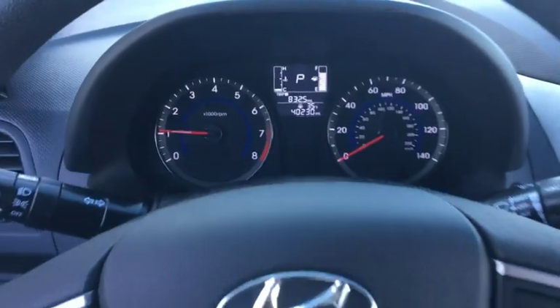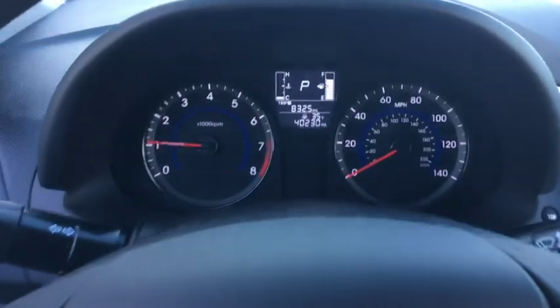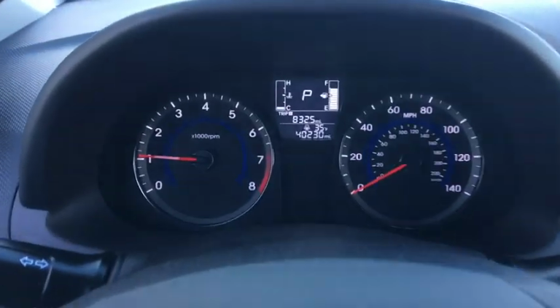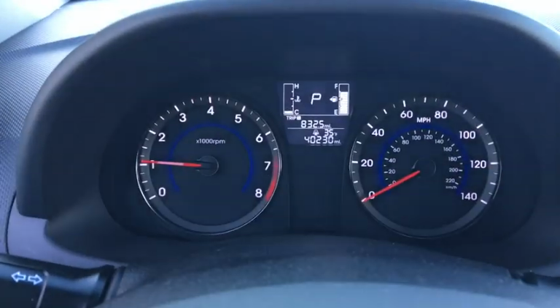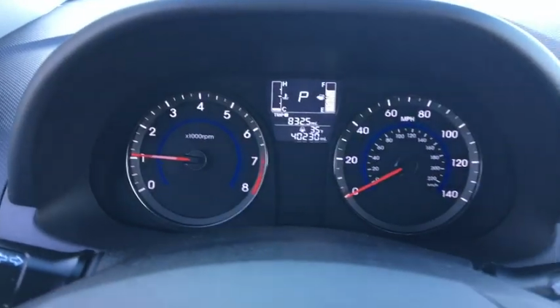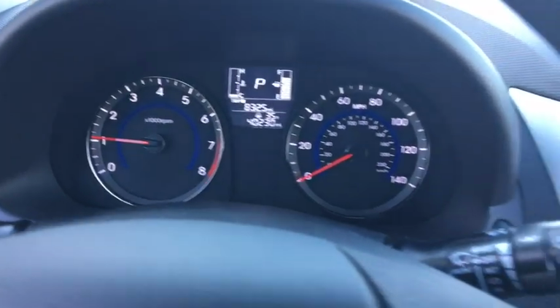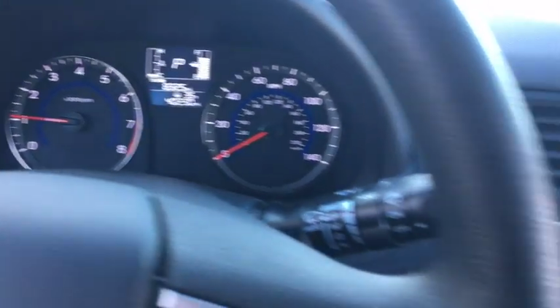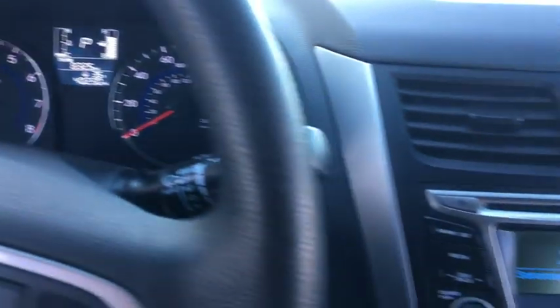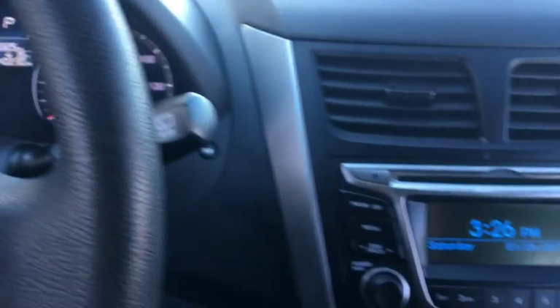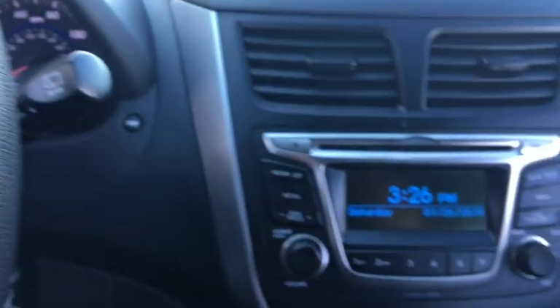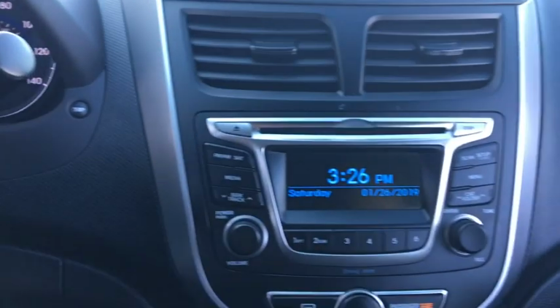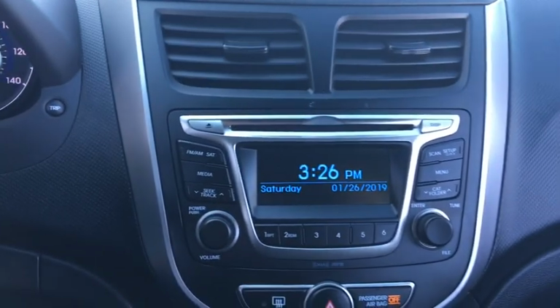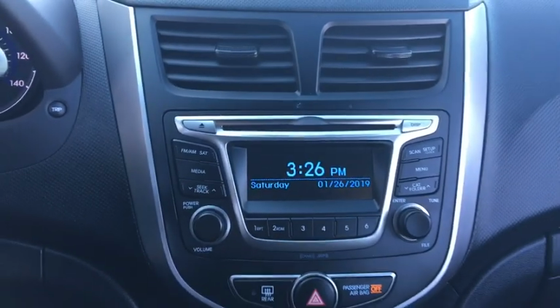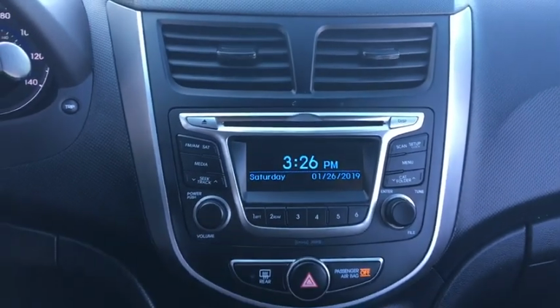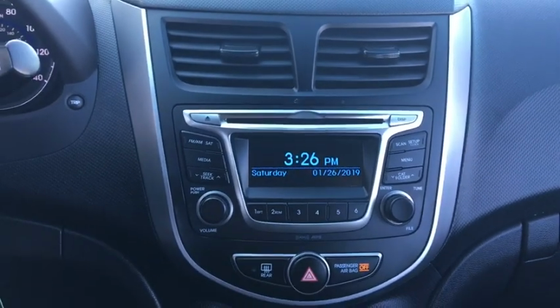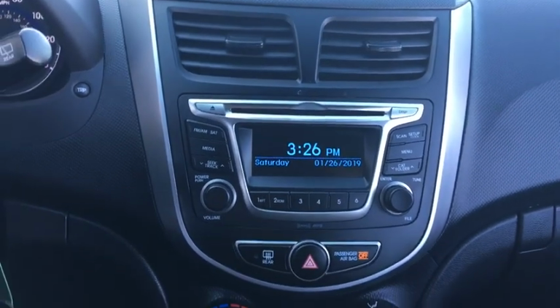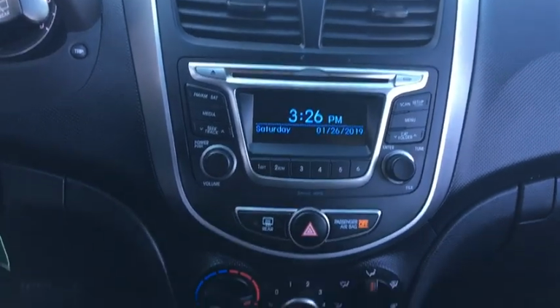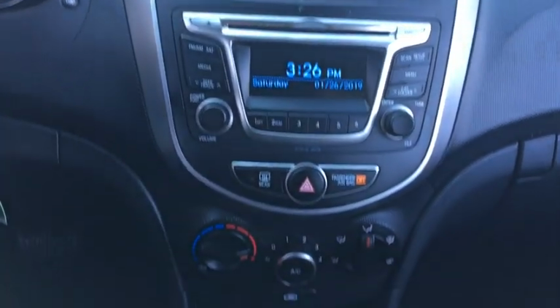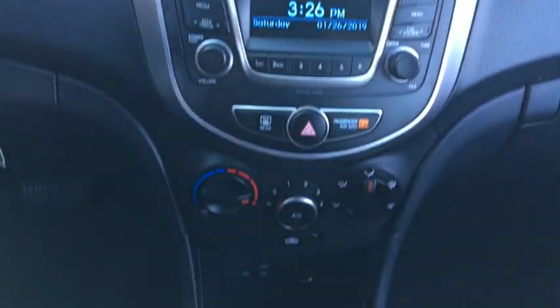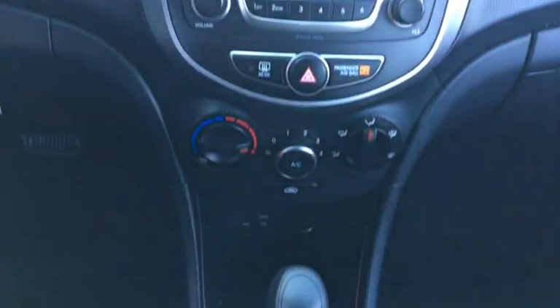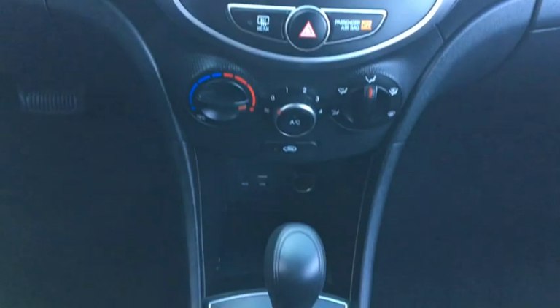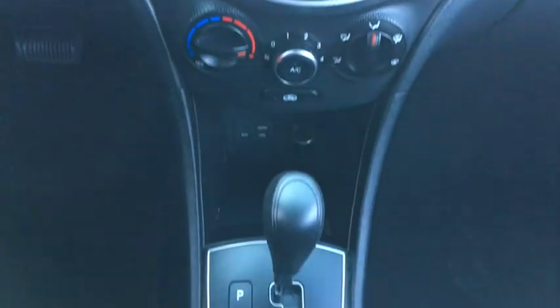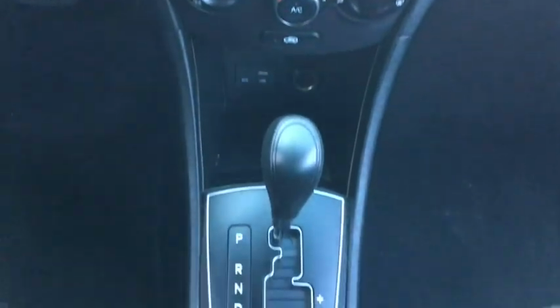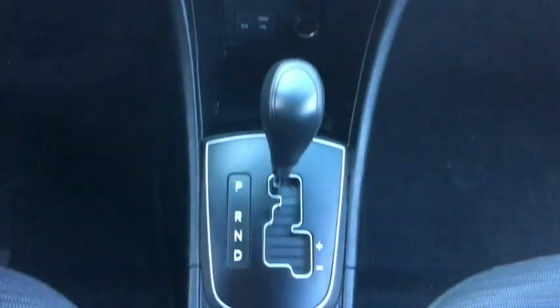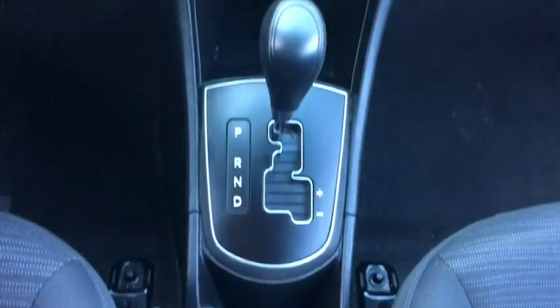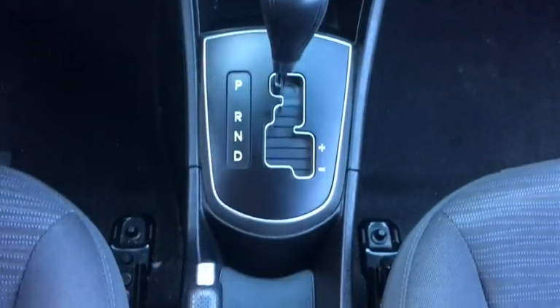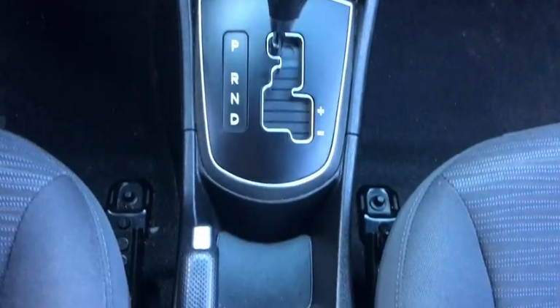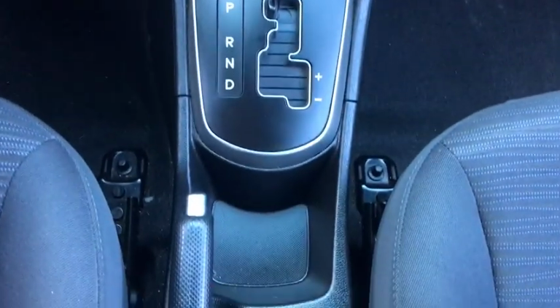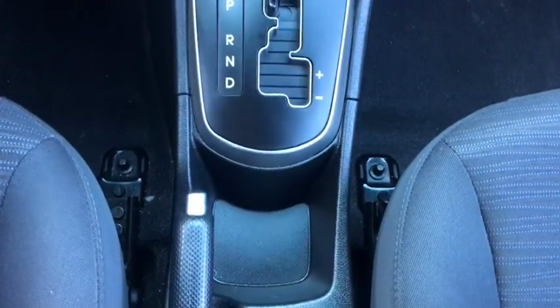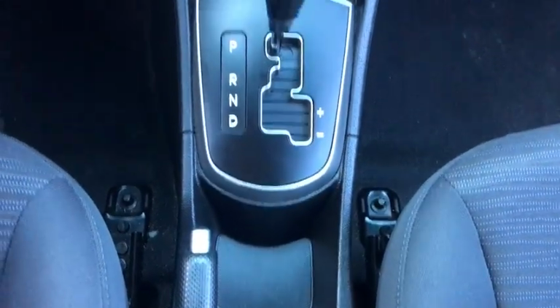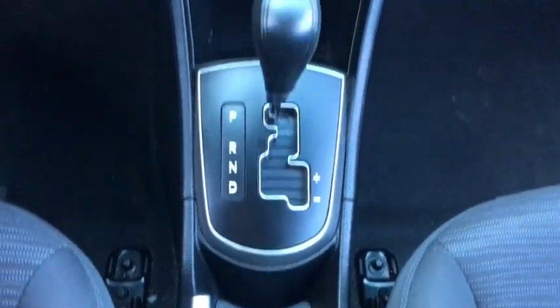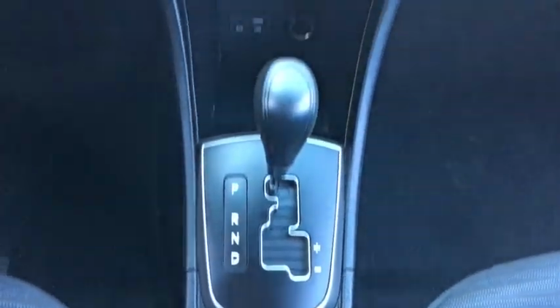Tachometer, speed proportional power steering, power mirrors, tilt steering wheel, head up display, rear wiper, privacy glass.